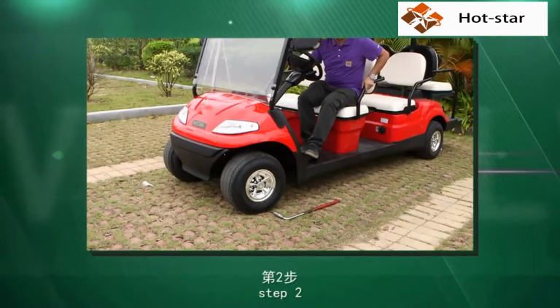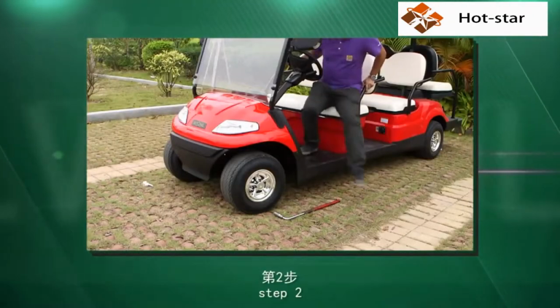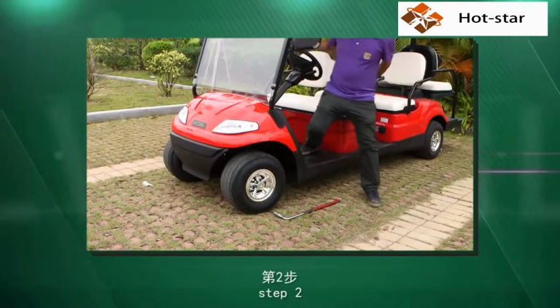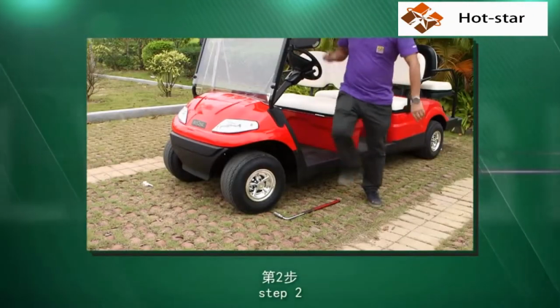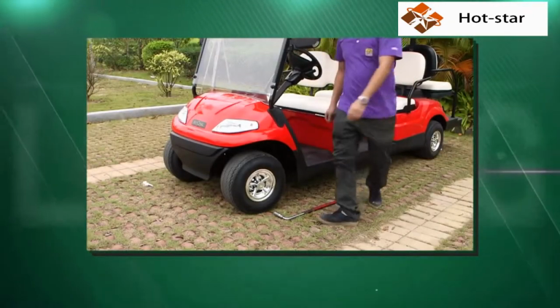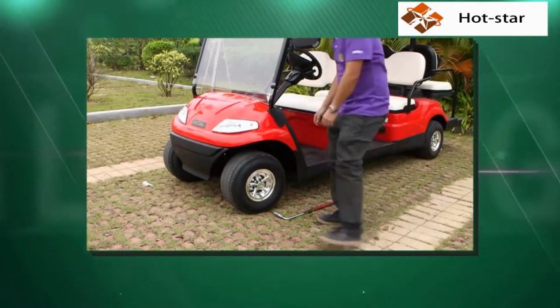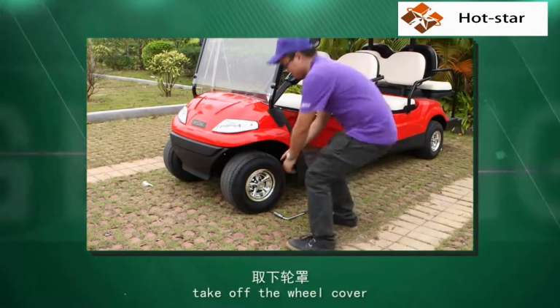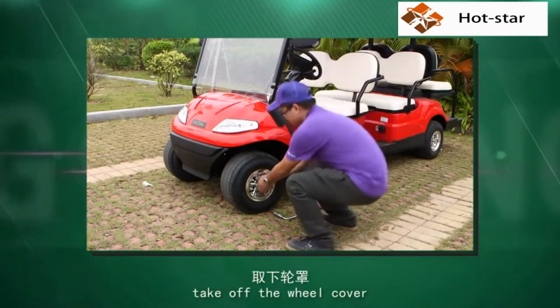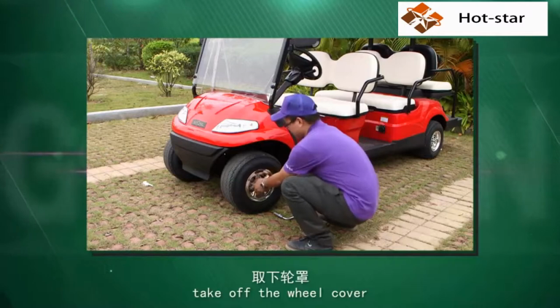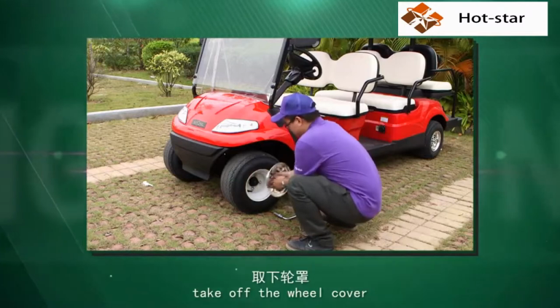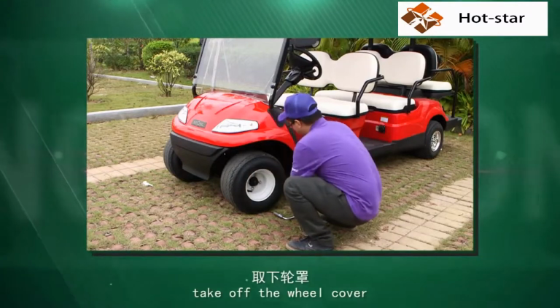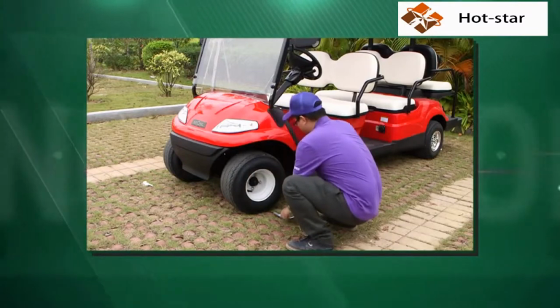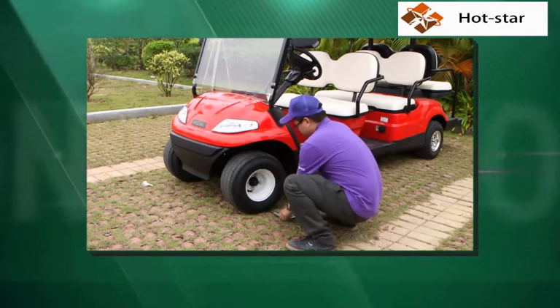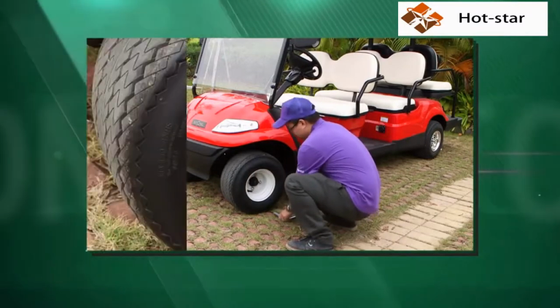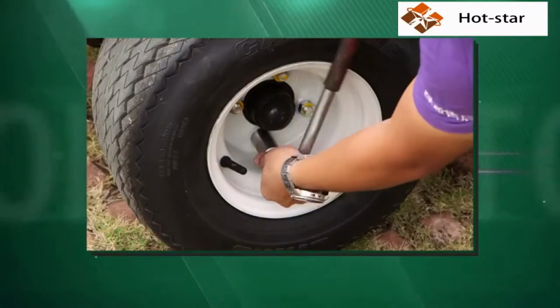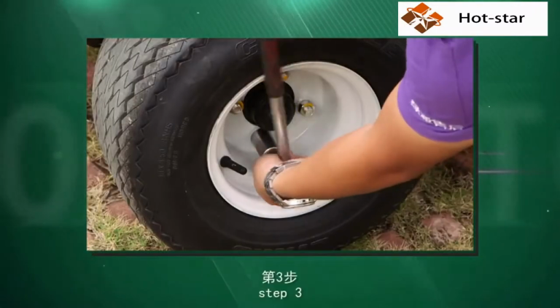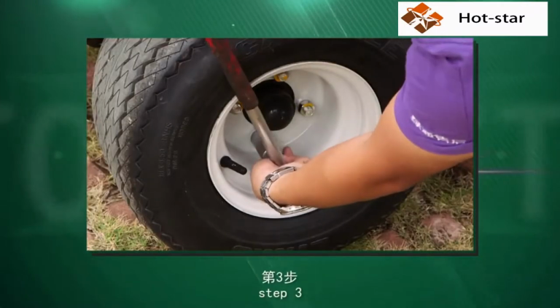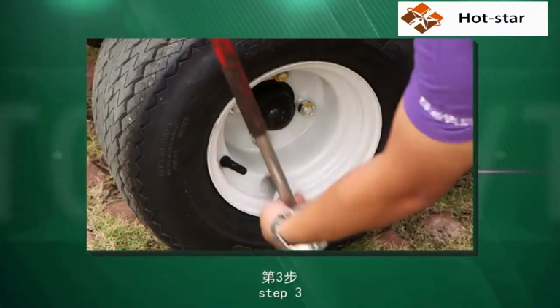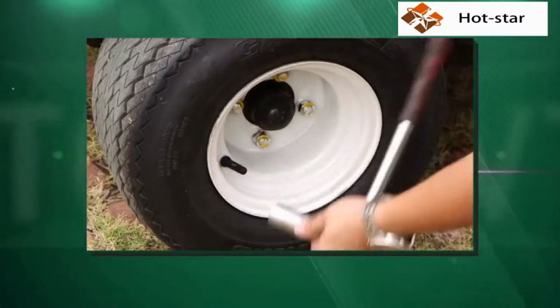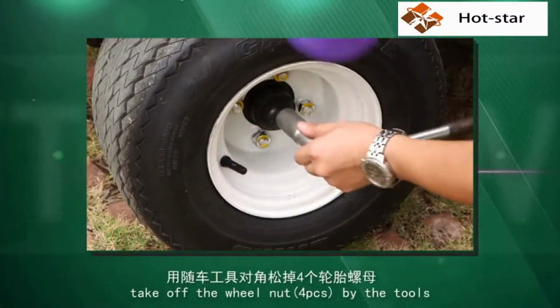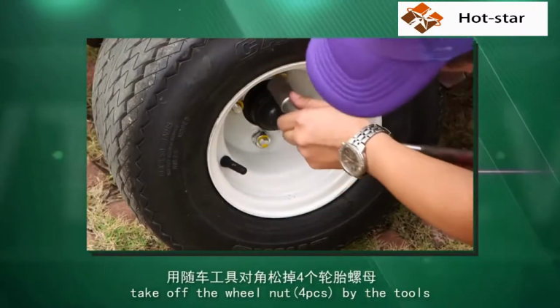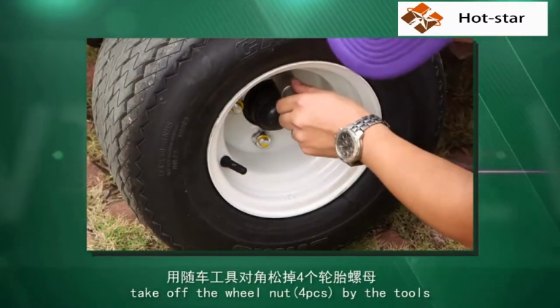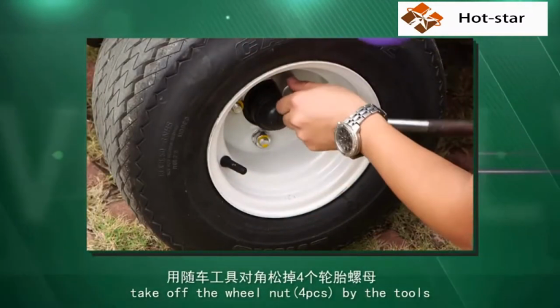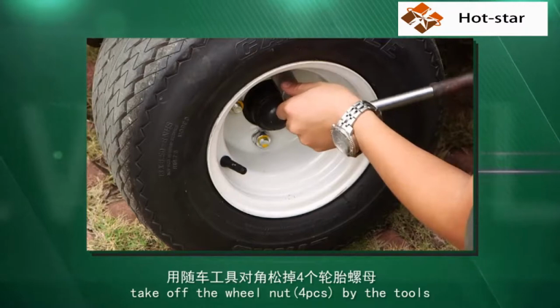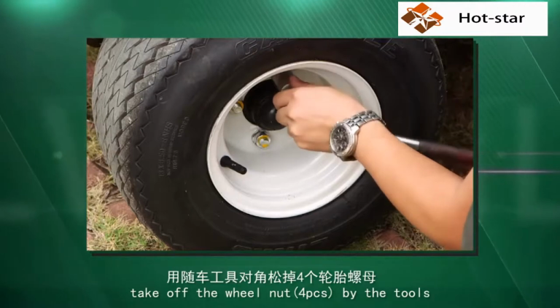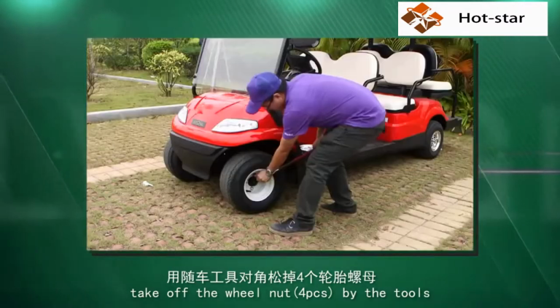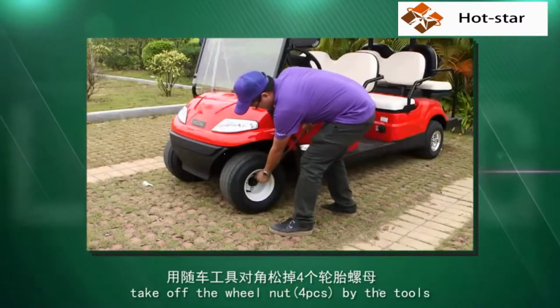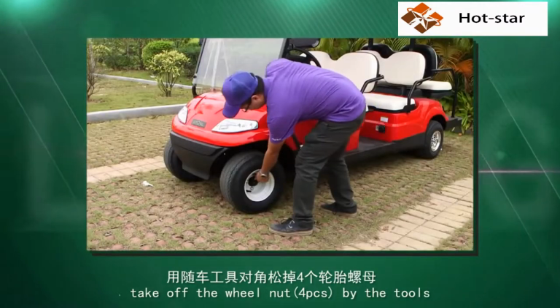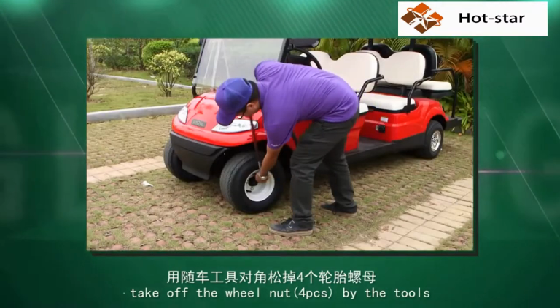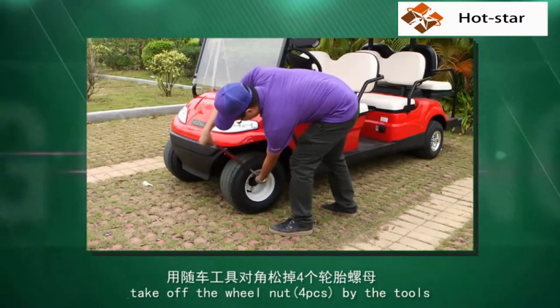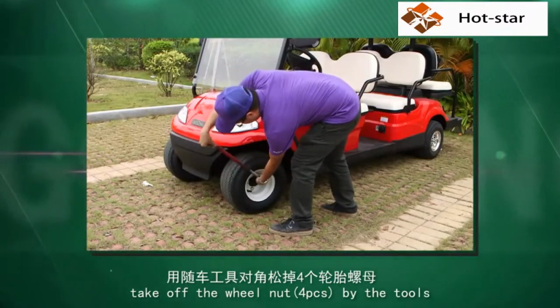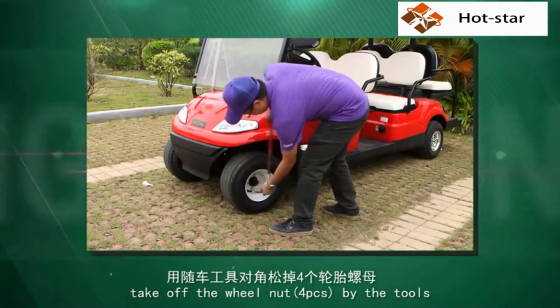Step 2. Take off the wheel cover. Step 3. Take off the wheel nuts, four pieces, using the tools.